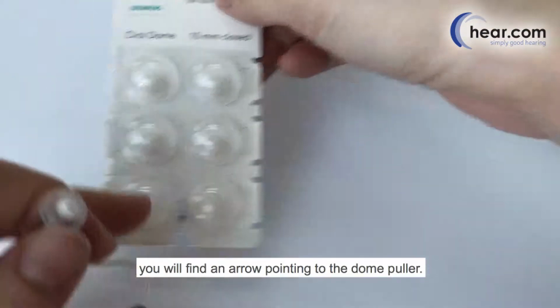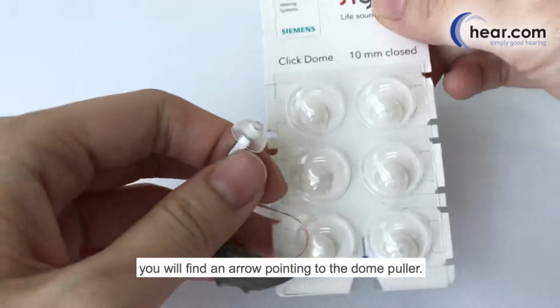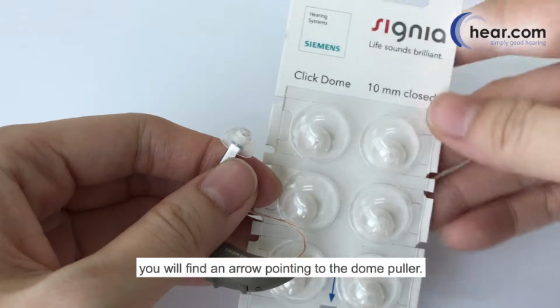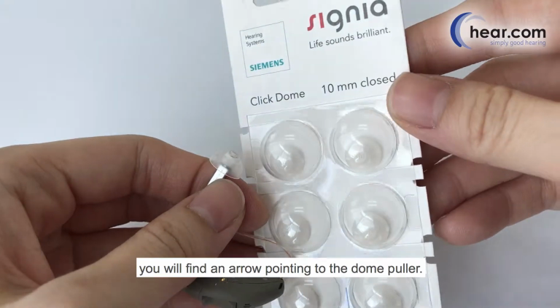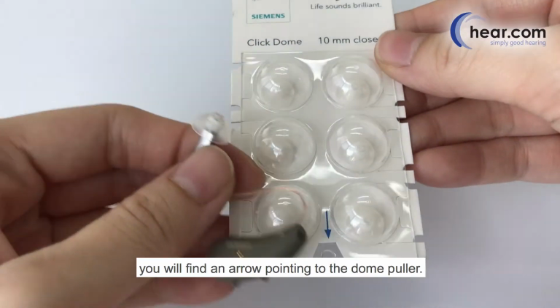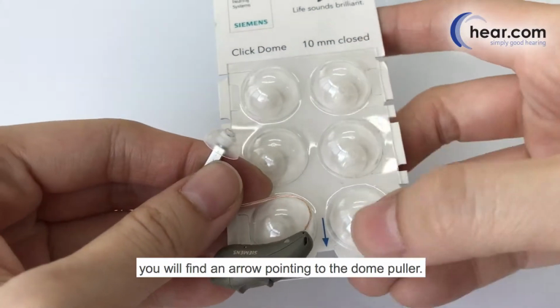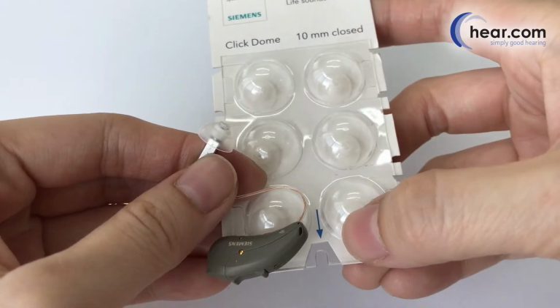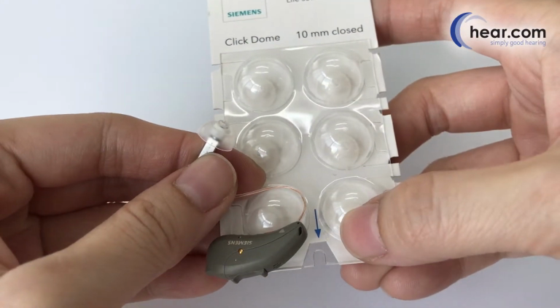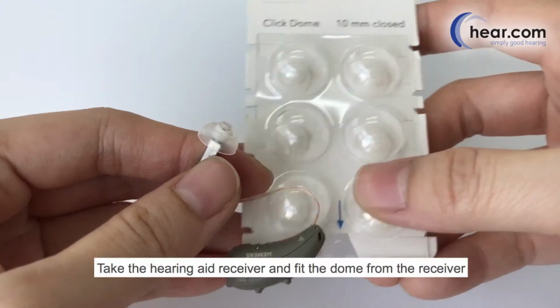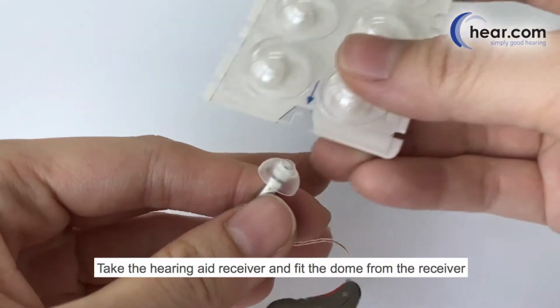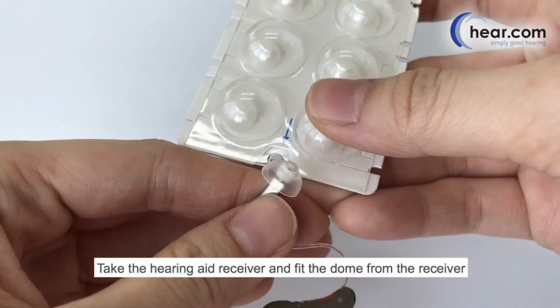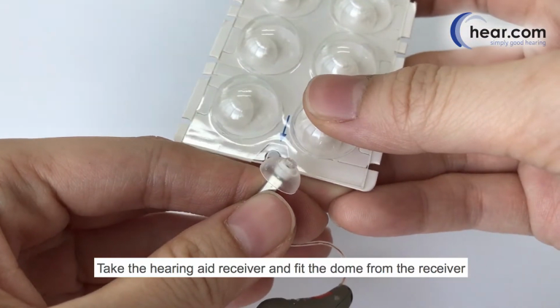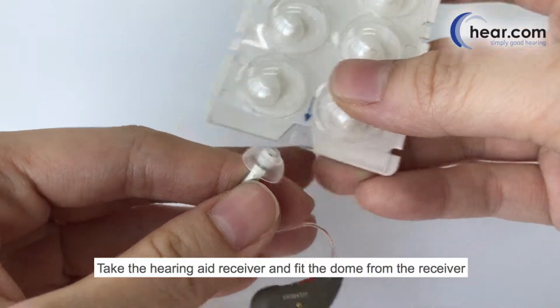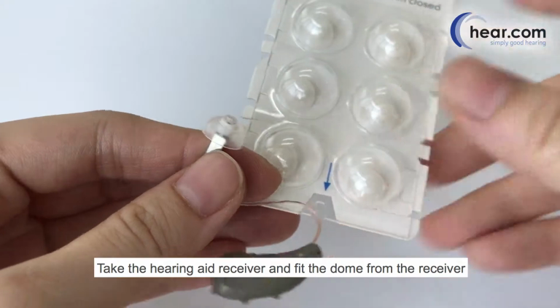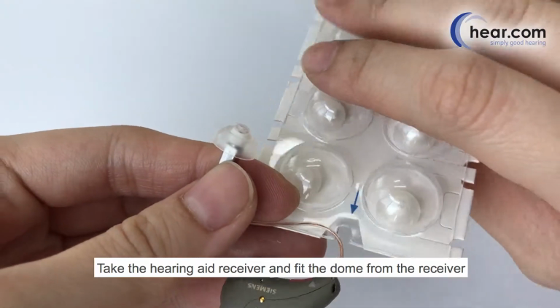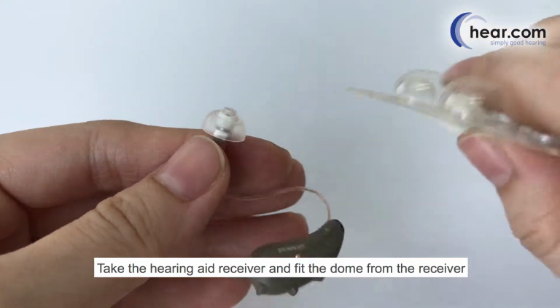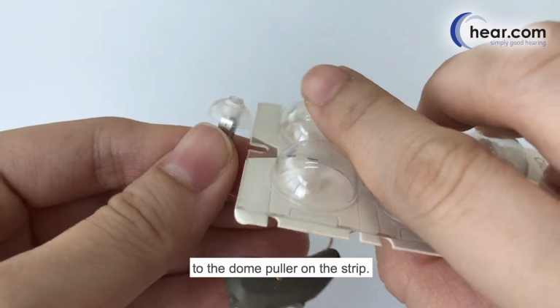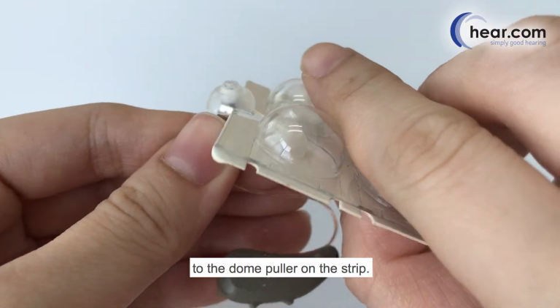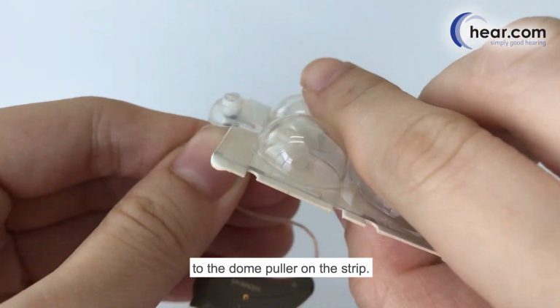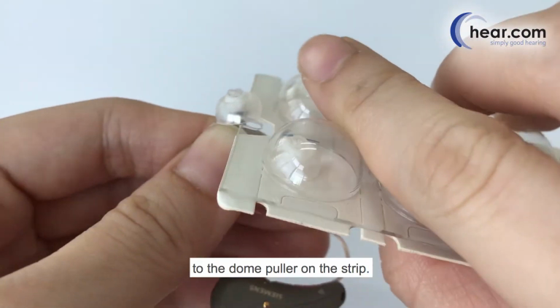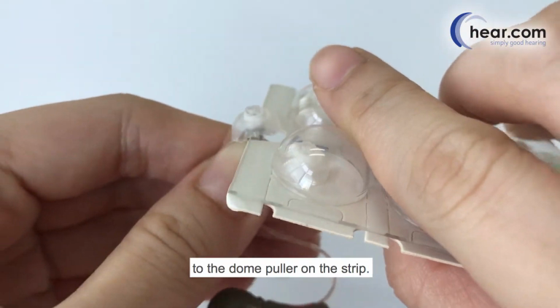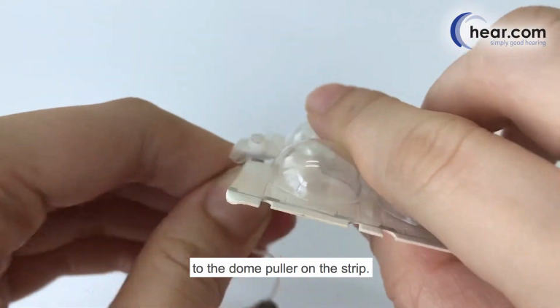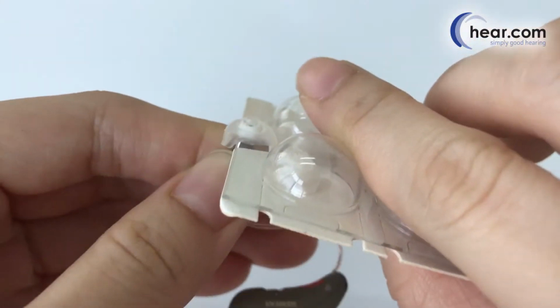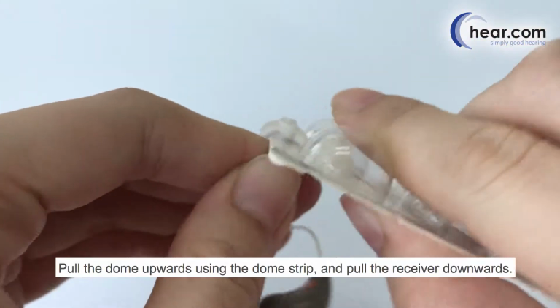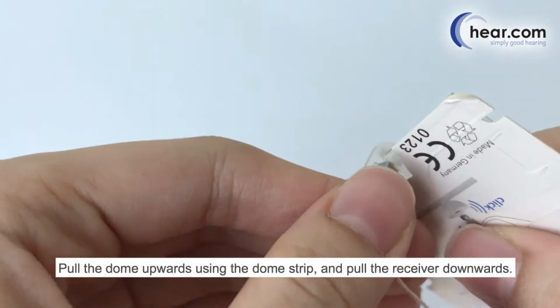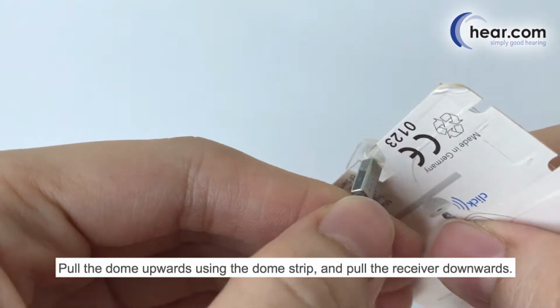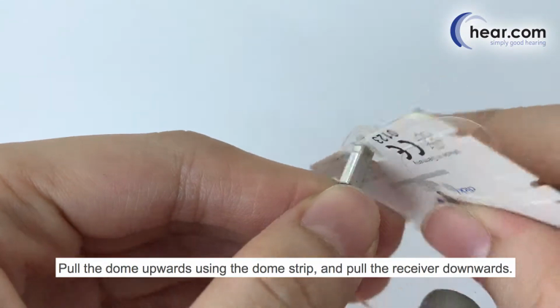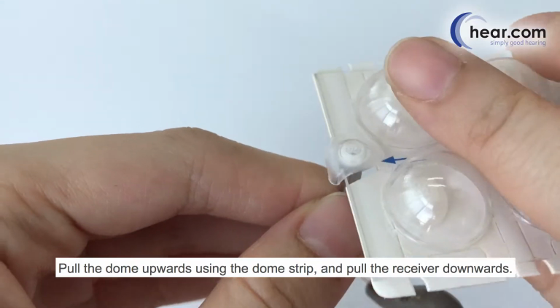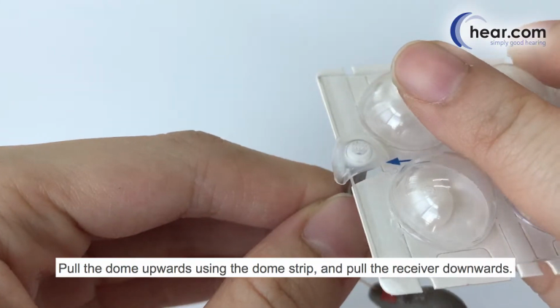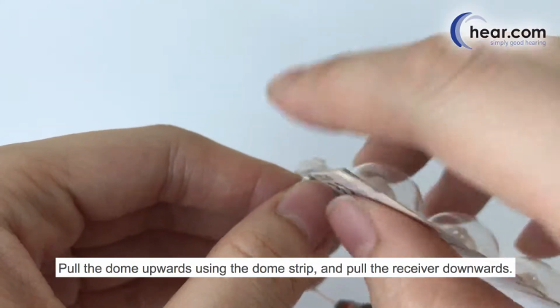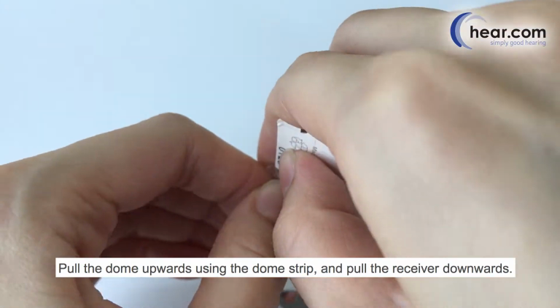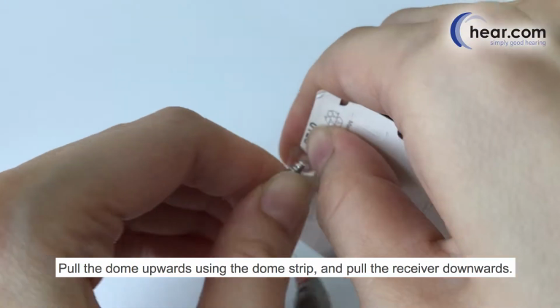You will find the arrow pointing to the dome puller. Take the hearing aid receiver and fit the dome from the receiver to the dome puller on the strip. Pull the dome upwards using the dome strip and pull the receiver downwards.